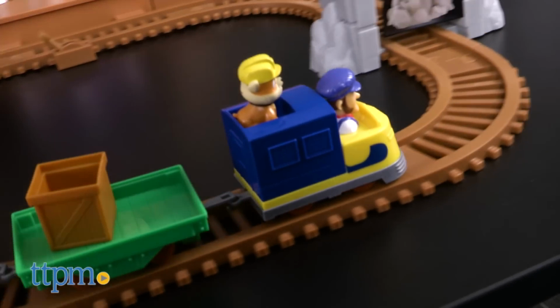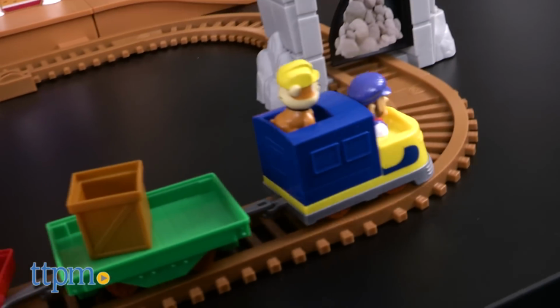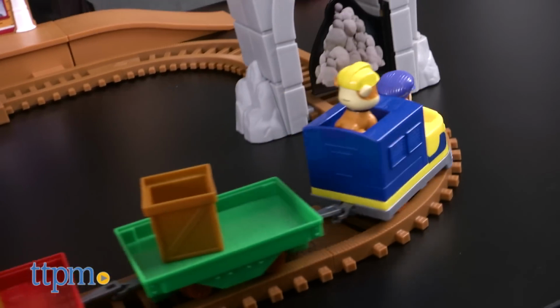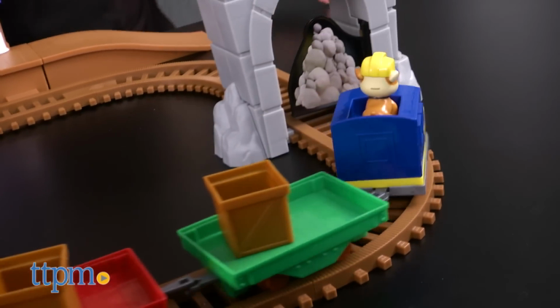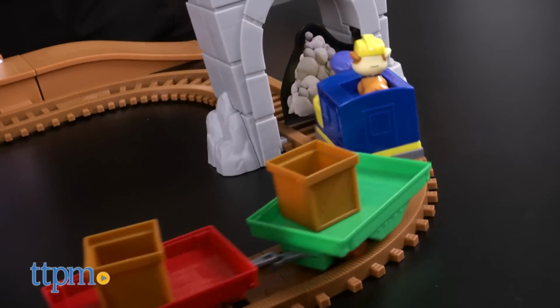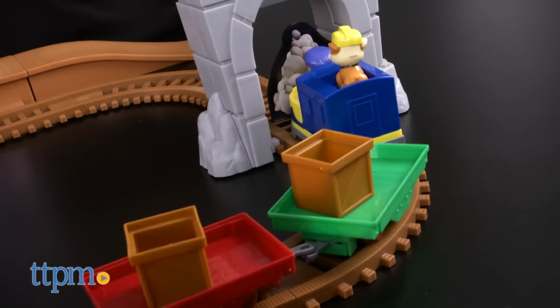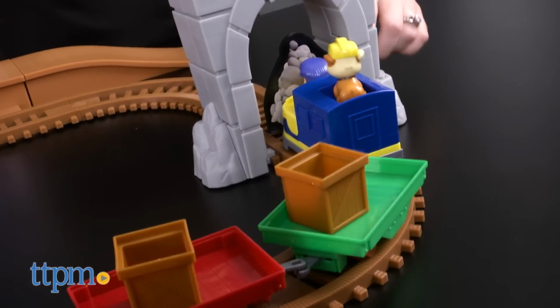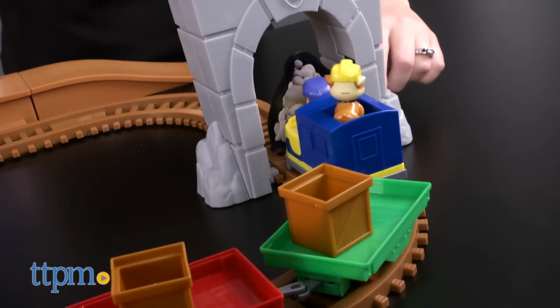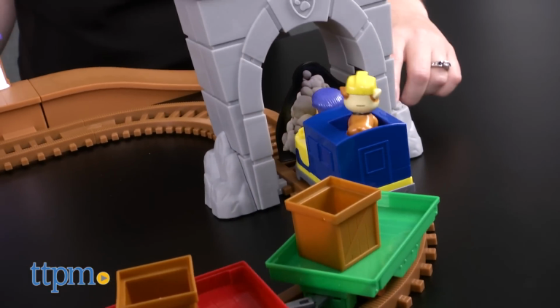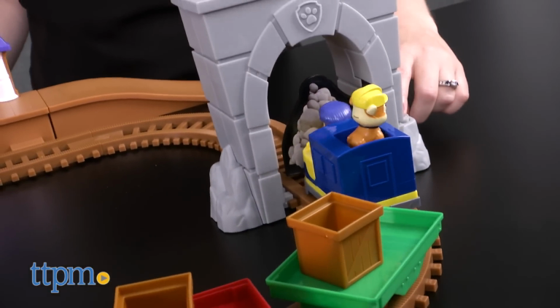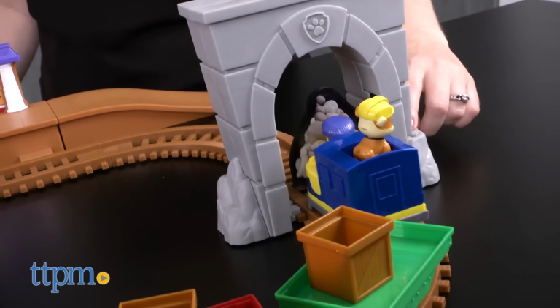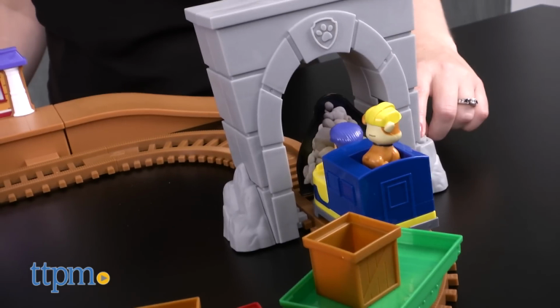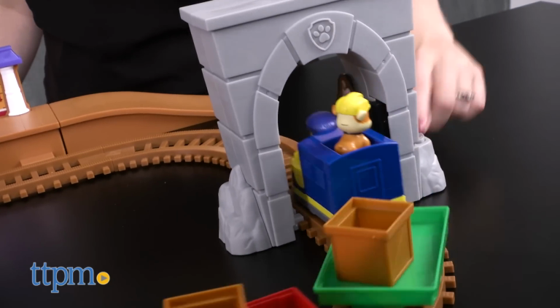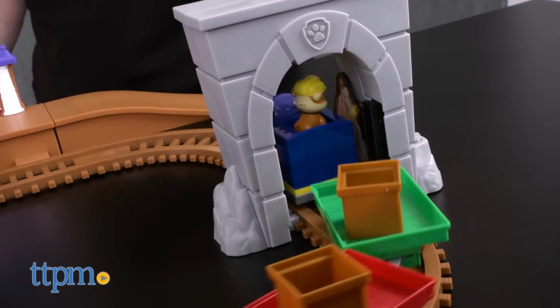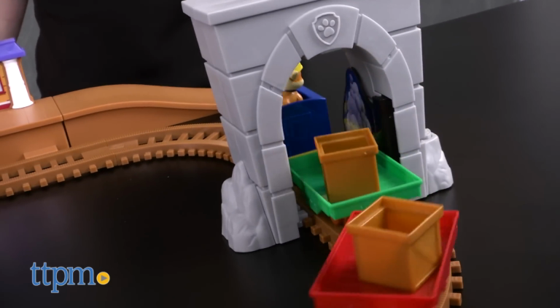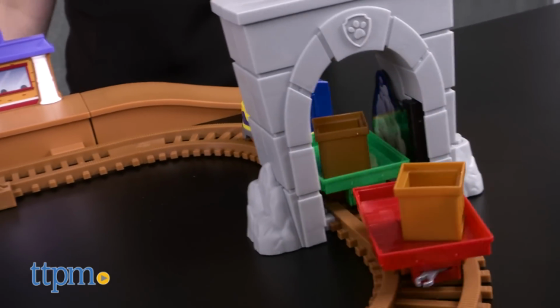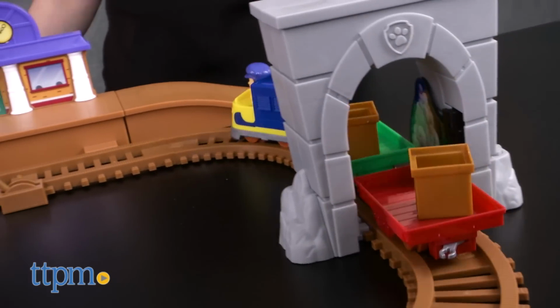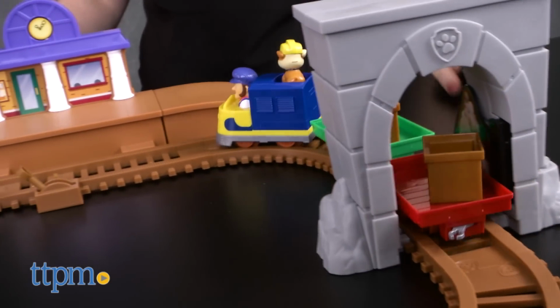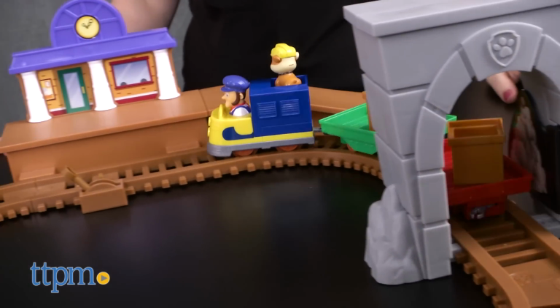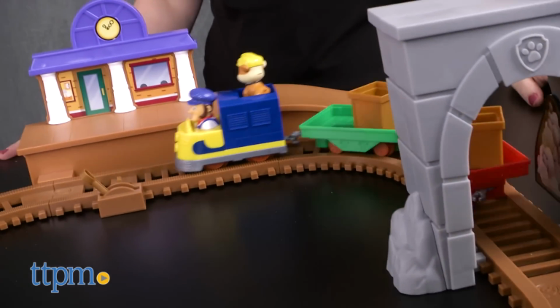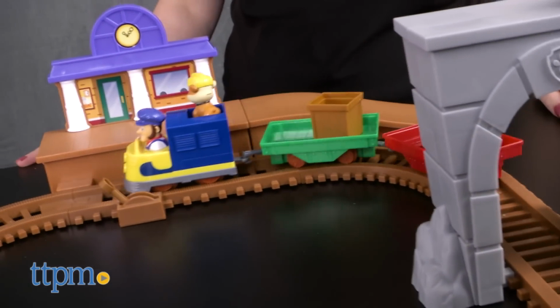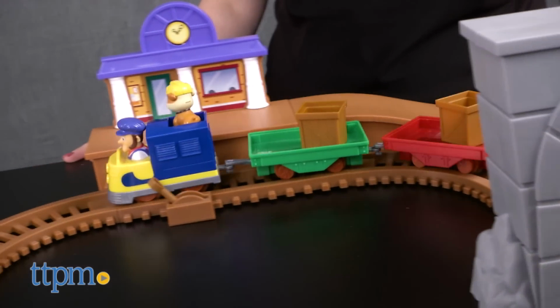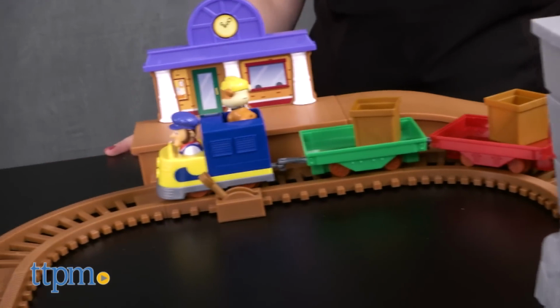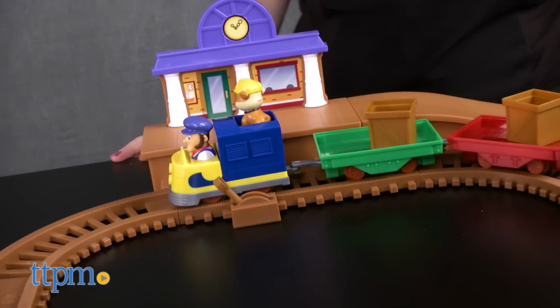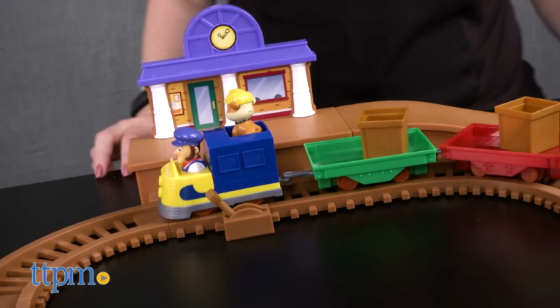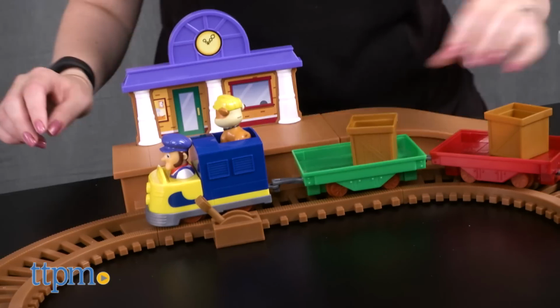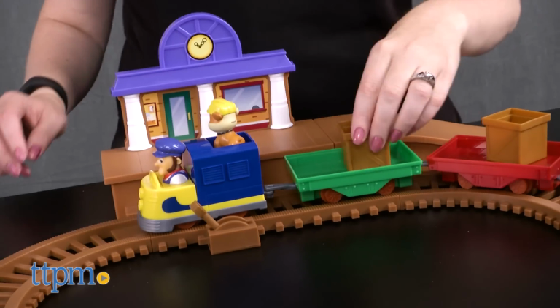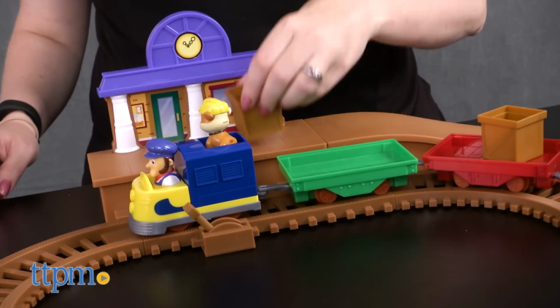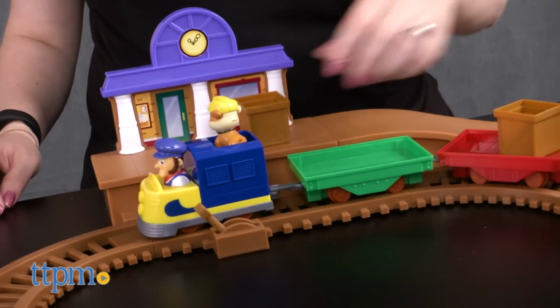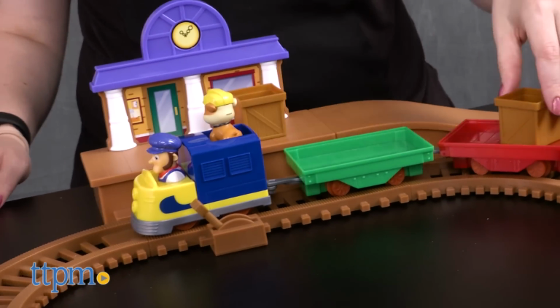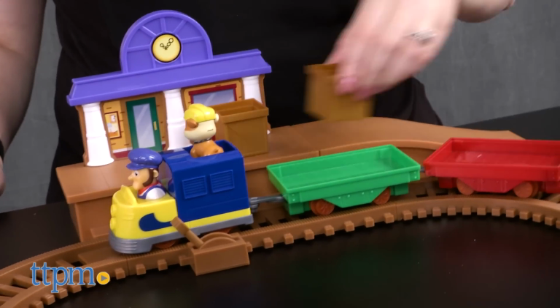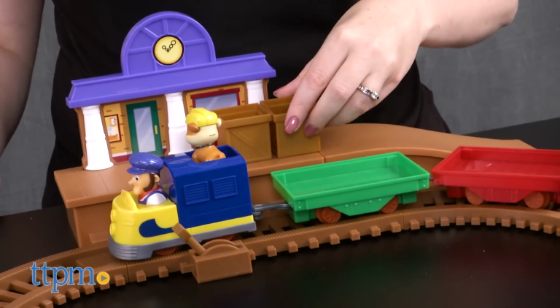Push the train's conductor figure to turn it on and send it moving around the circular track. Move the lever on the track up to stop the train at the train station for loading and unloading passengers.